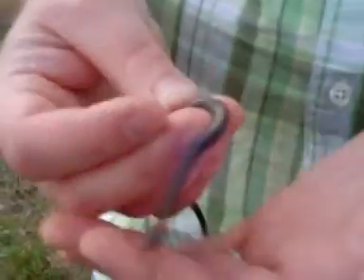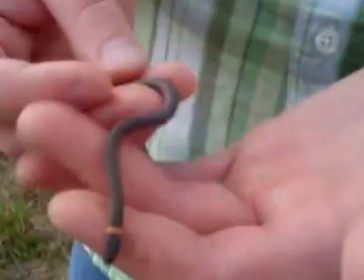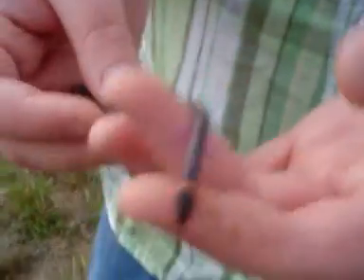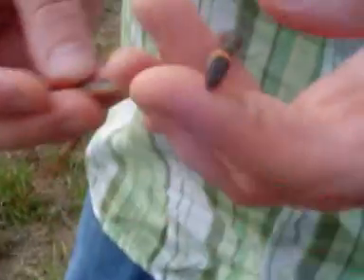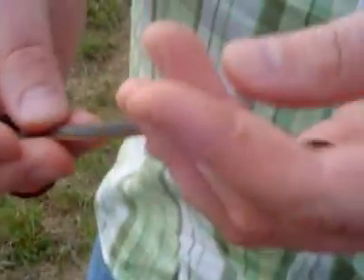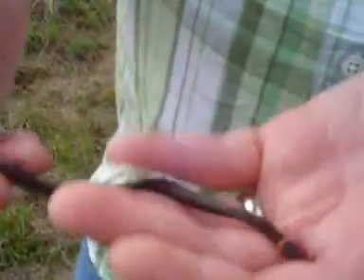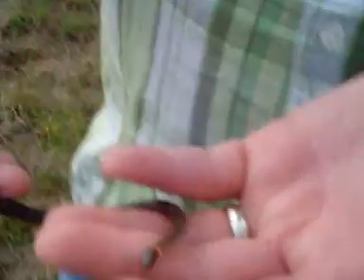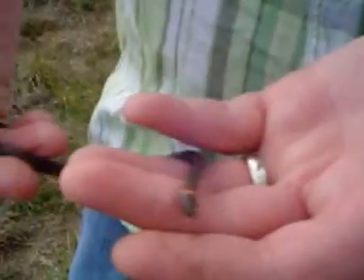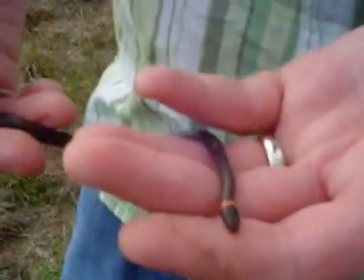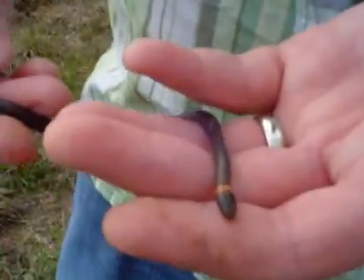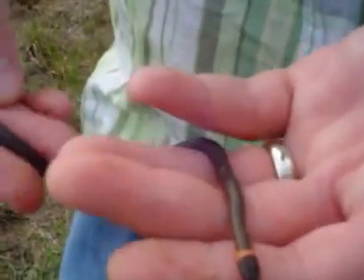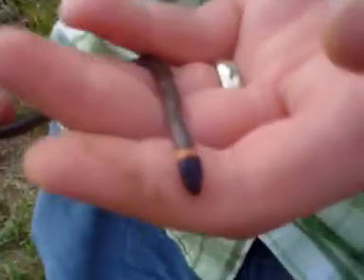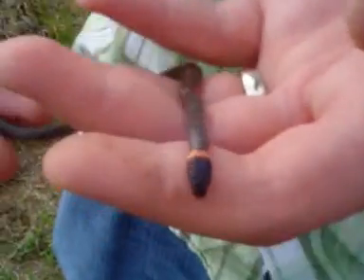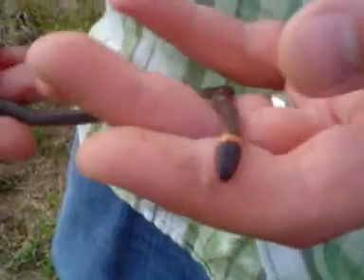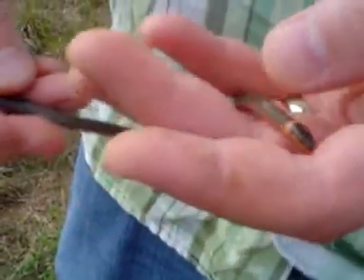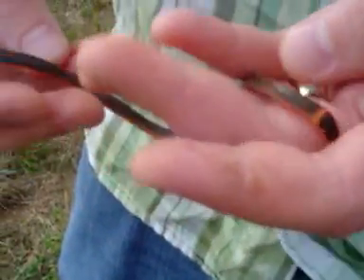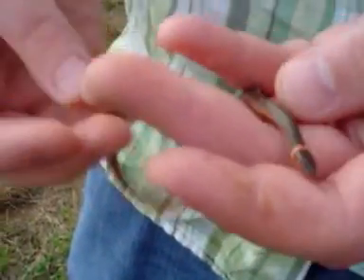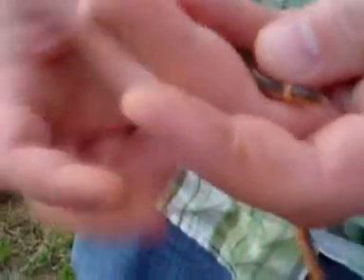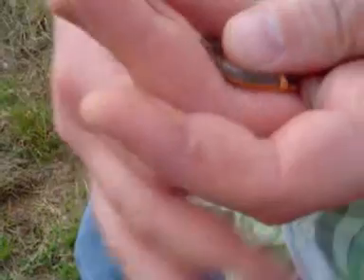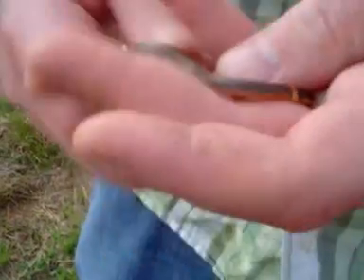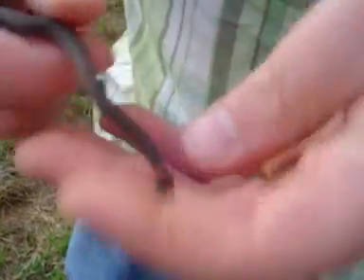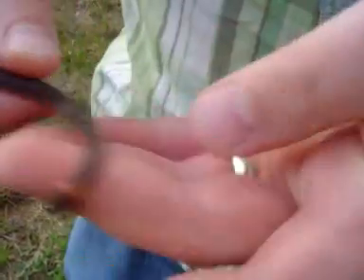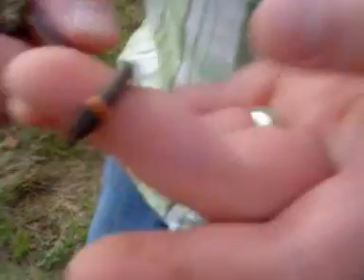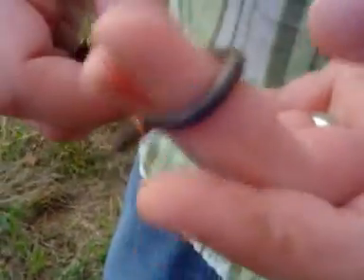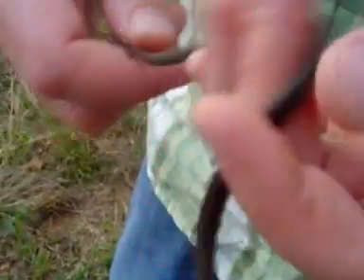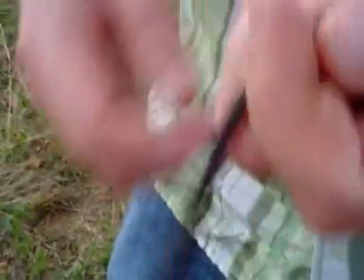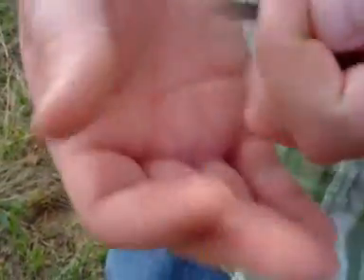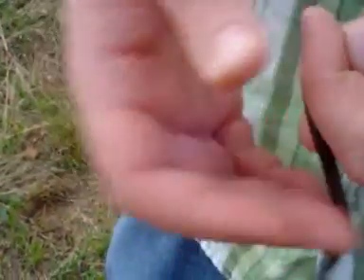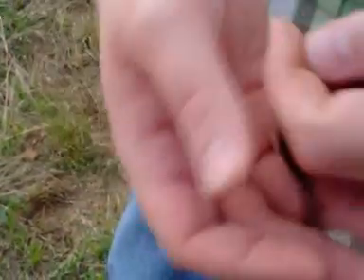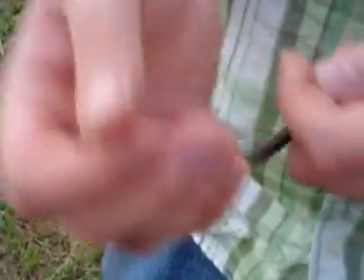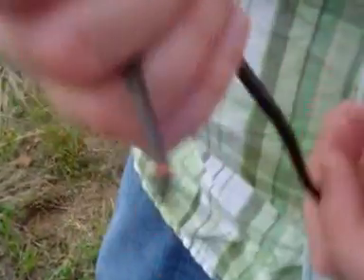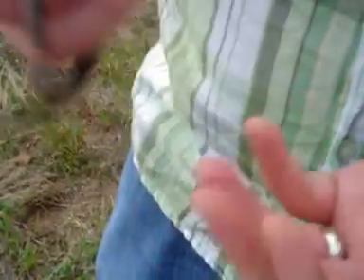Howdy. We're out at Lake Carl Blackwell today. We just flipped a rock and found two really nice ring neck snakes, but only caught one of them.